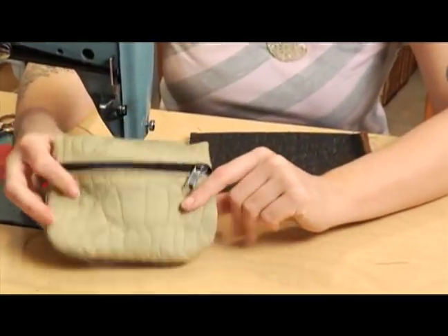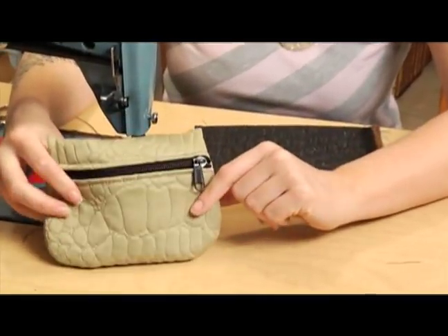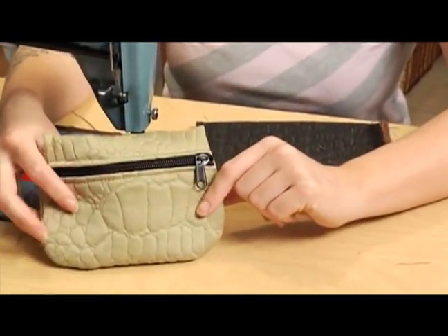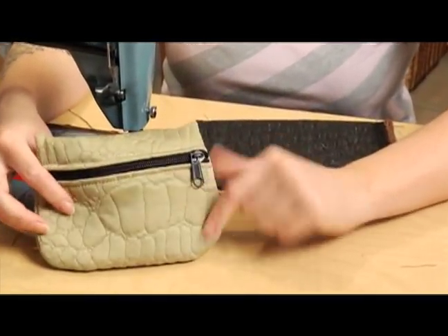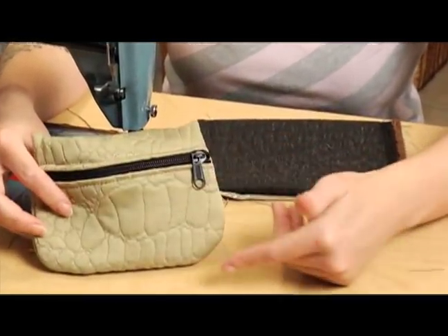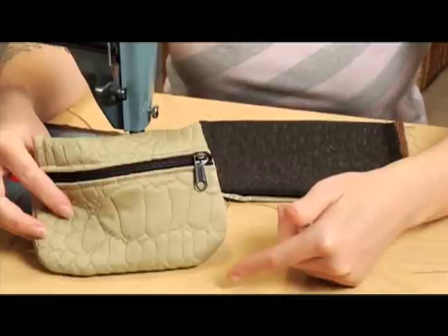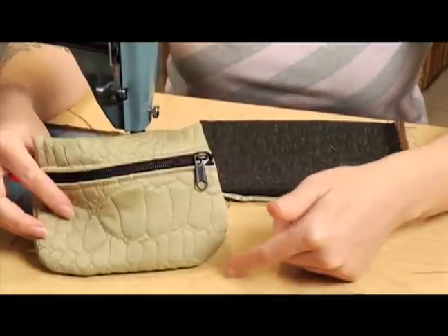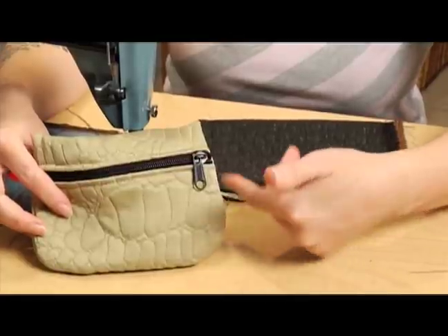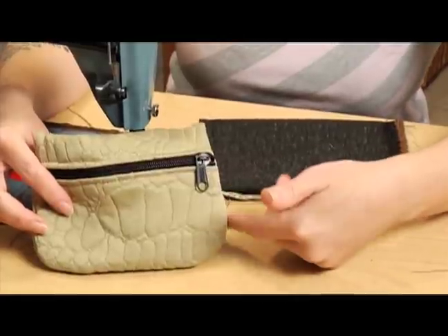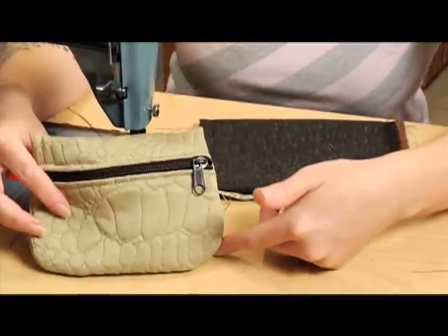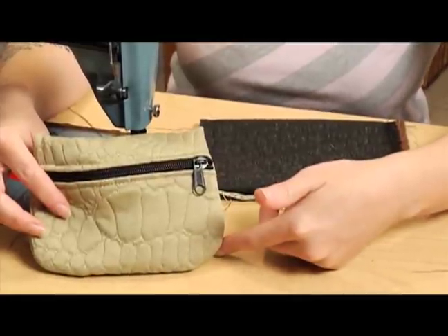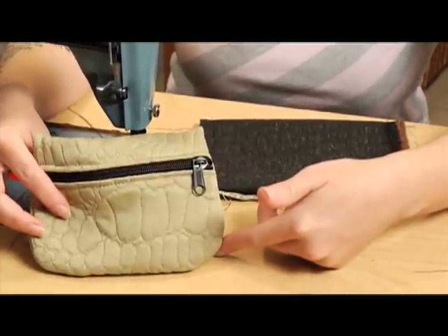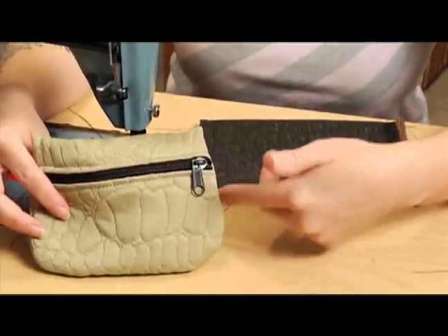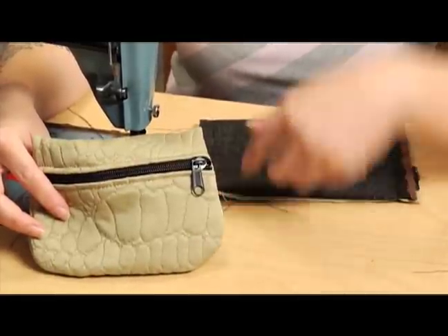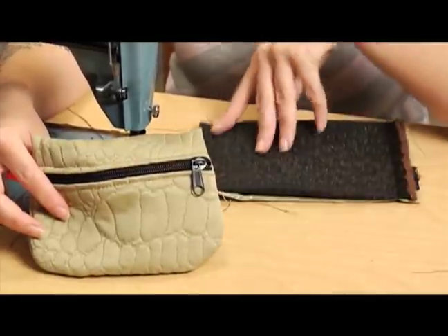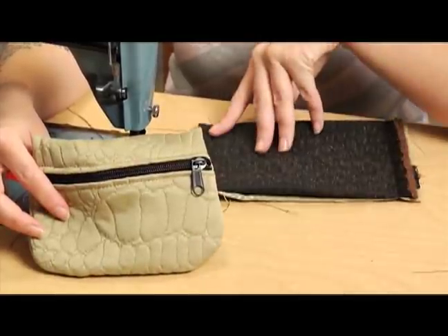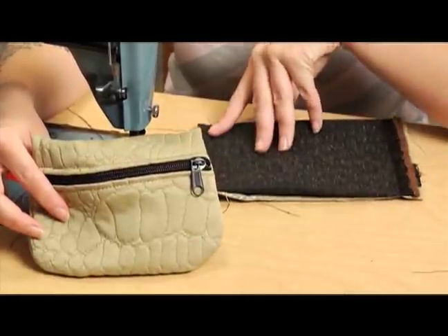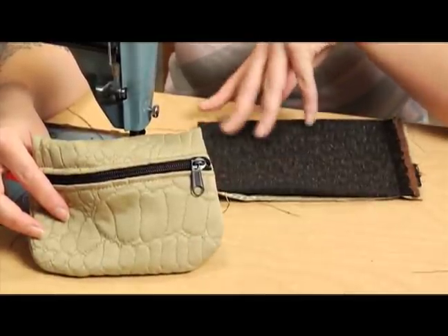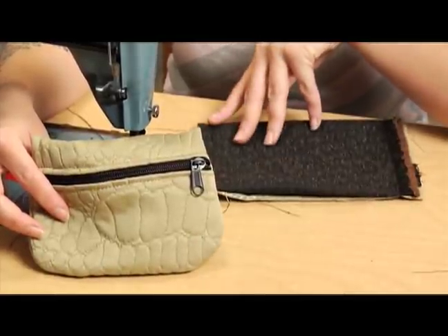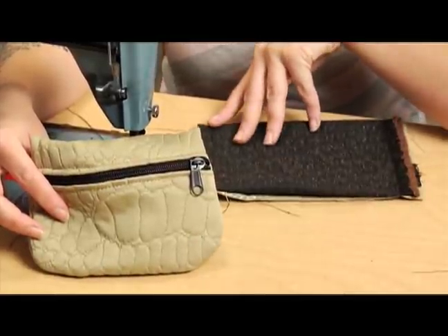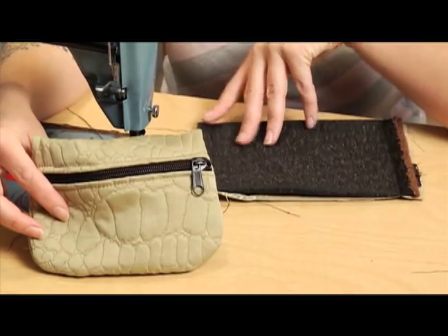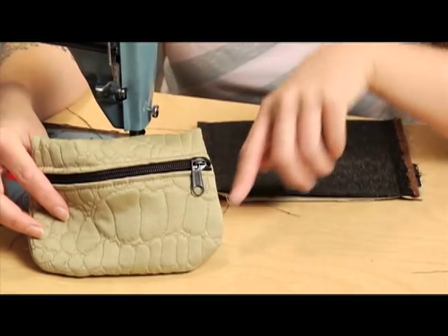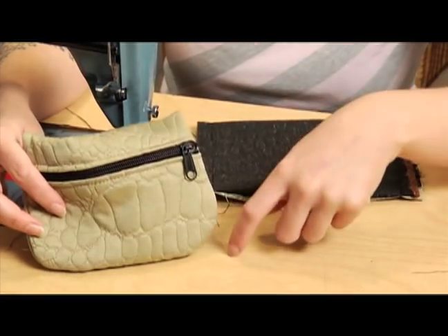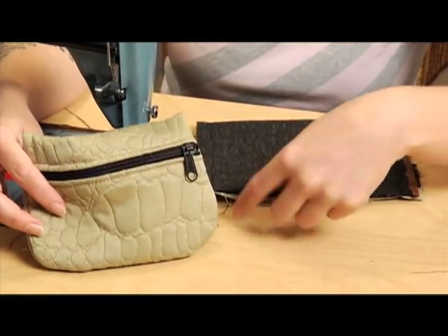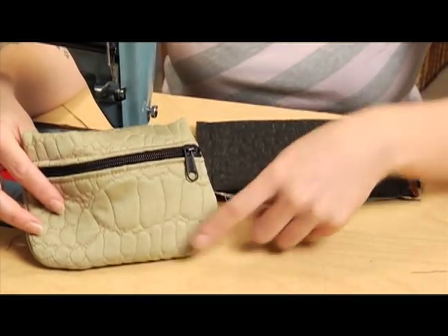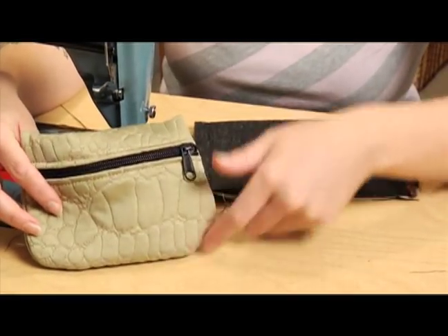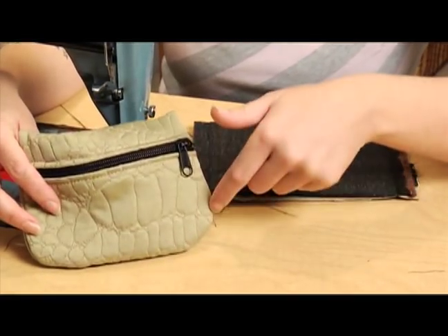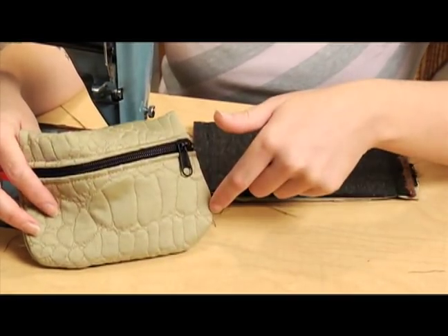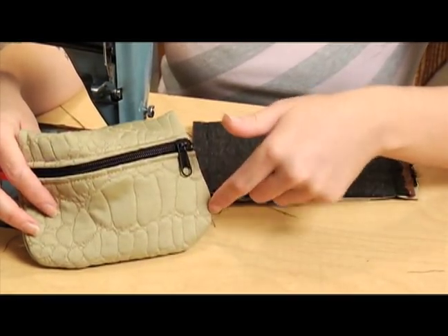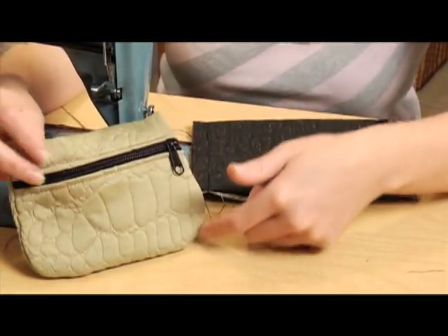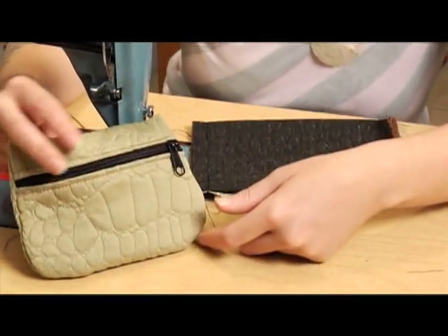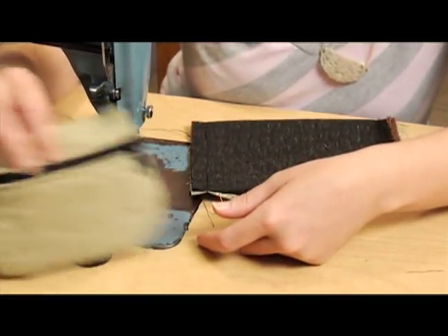It's not something you have to do — I just like the way it looks. If you wanted to, you could leave it straight, and it wouldn't be the same coin purse, except straight. I want to put a curve at the bottom because I think it looks nice.